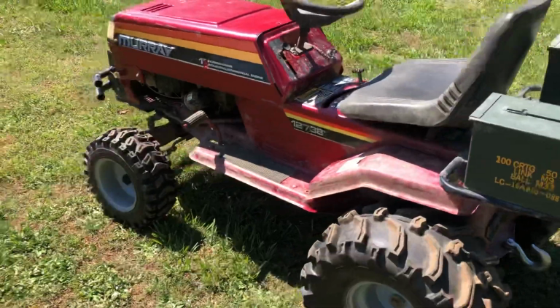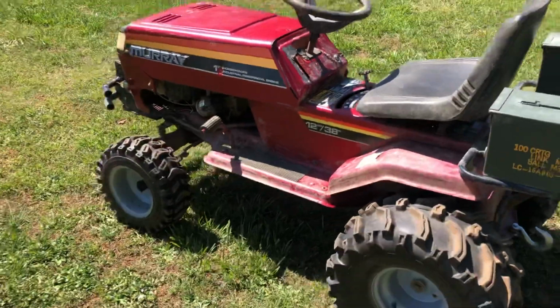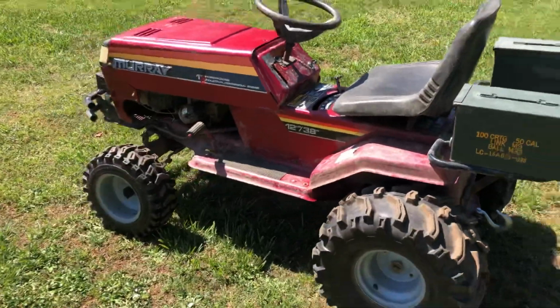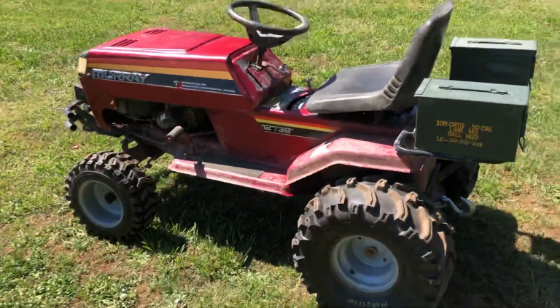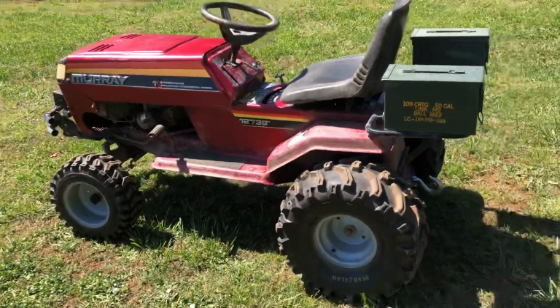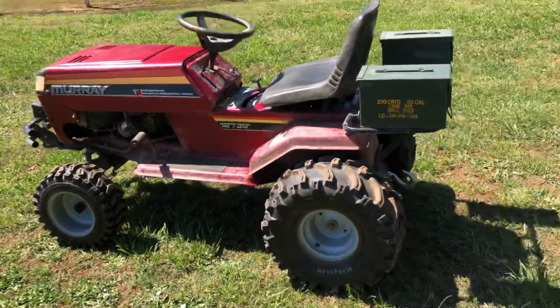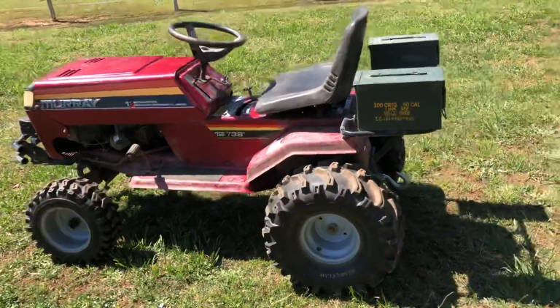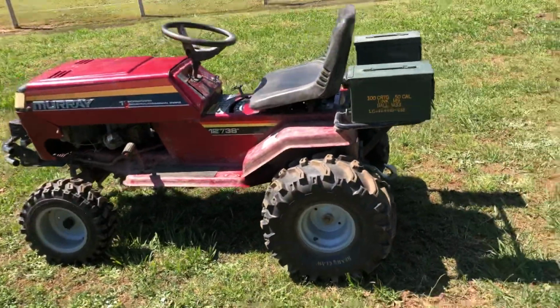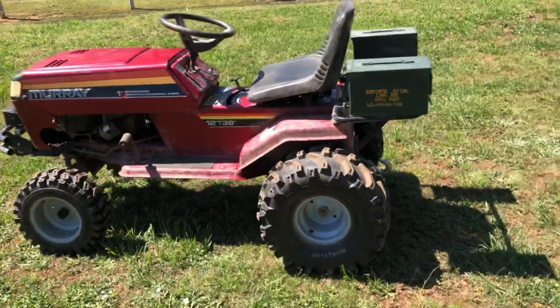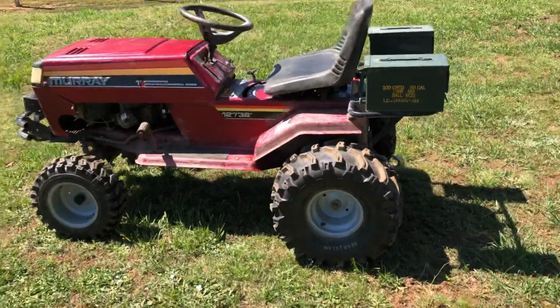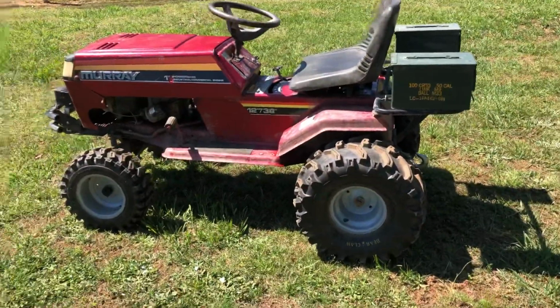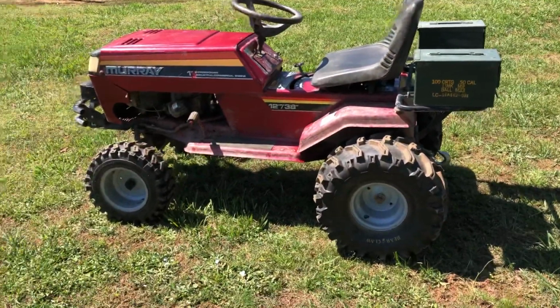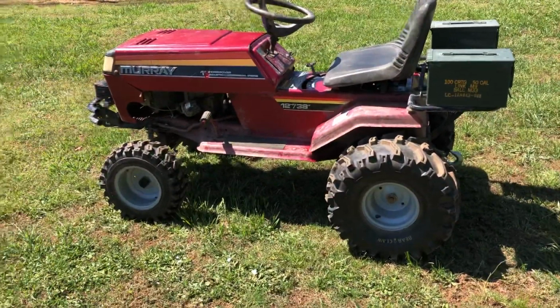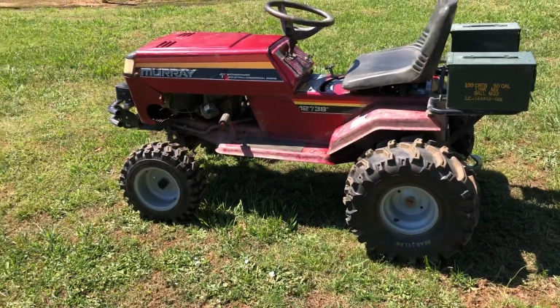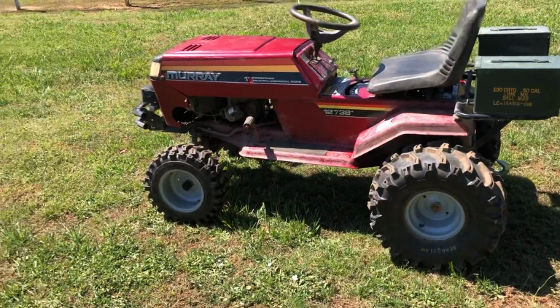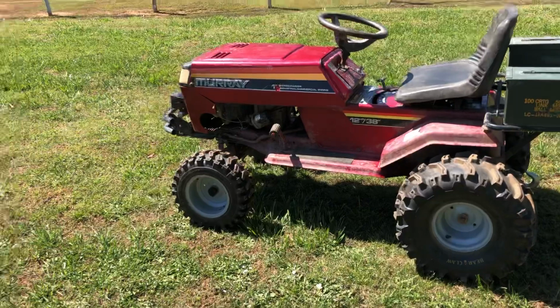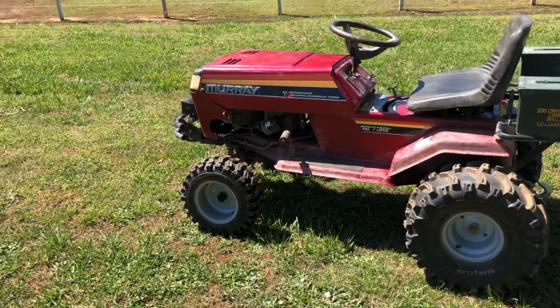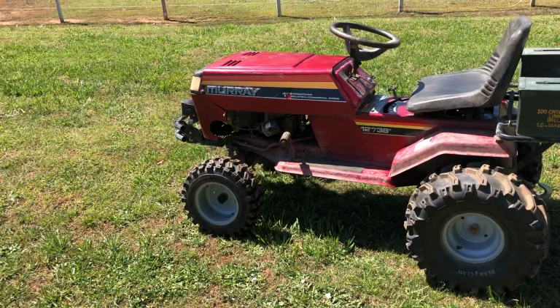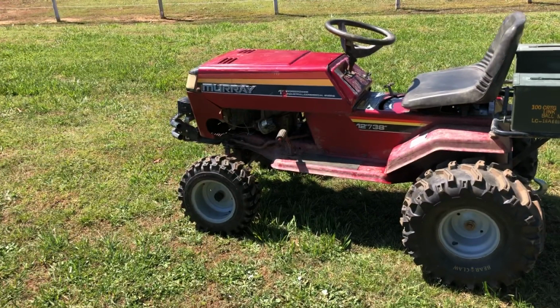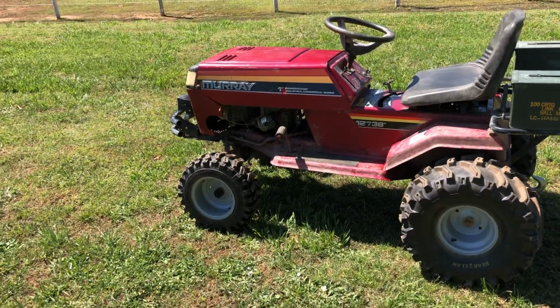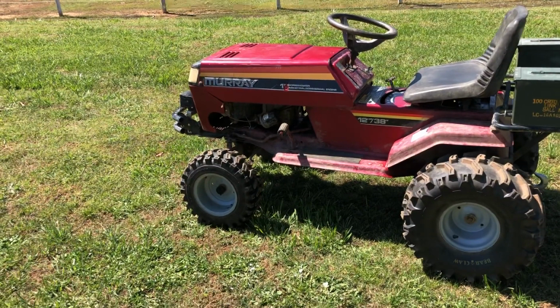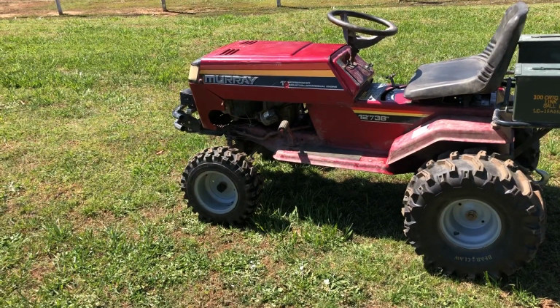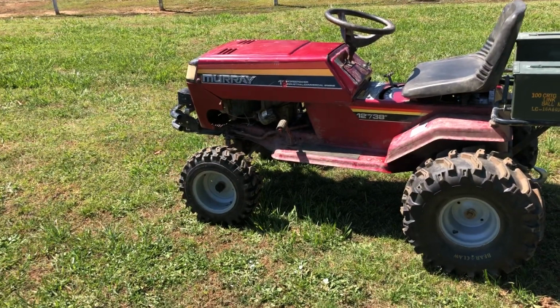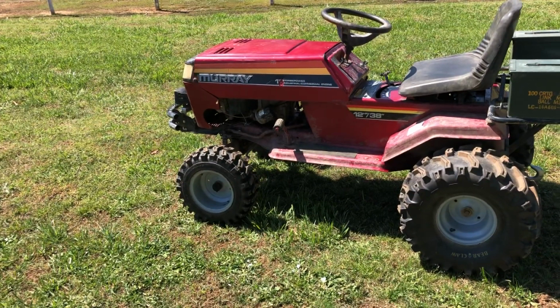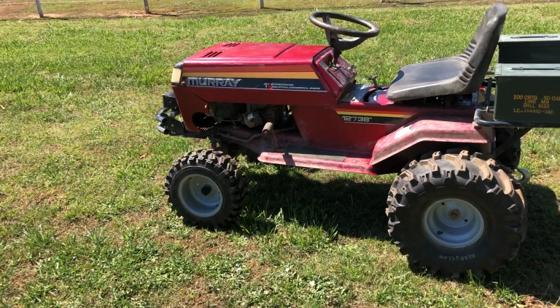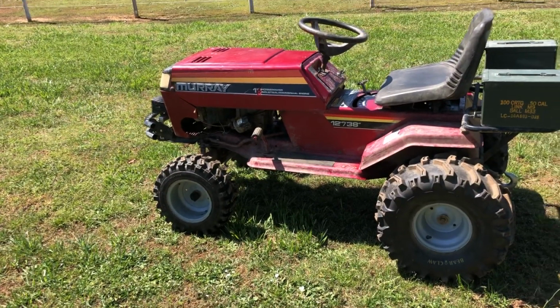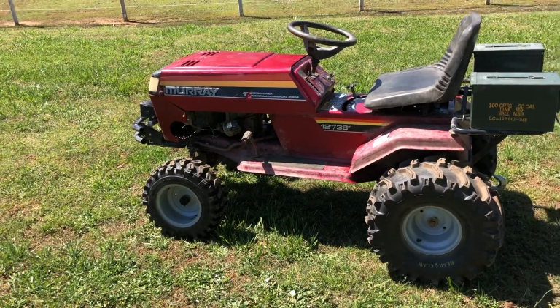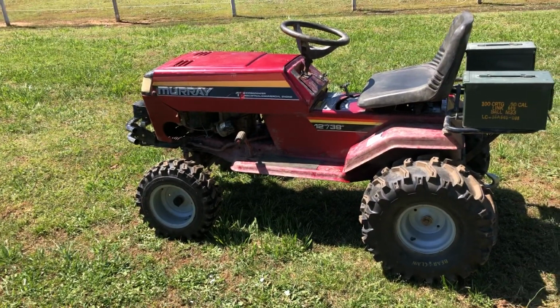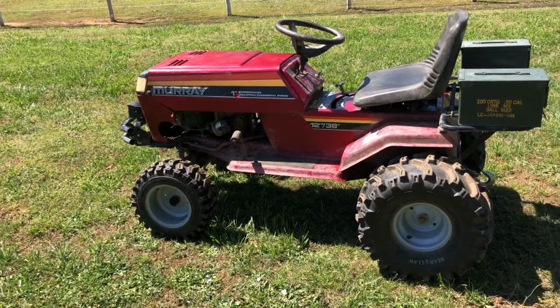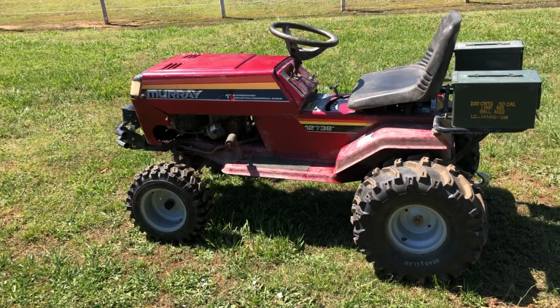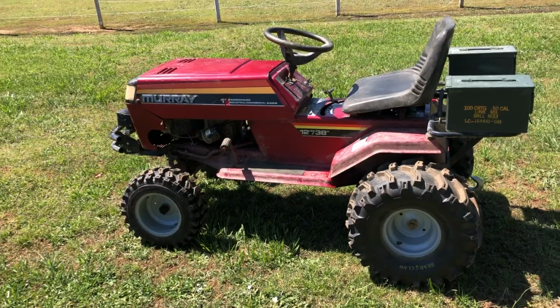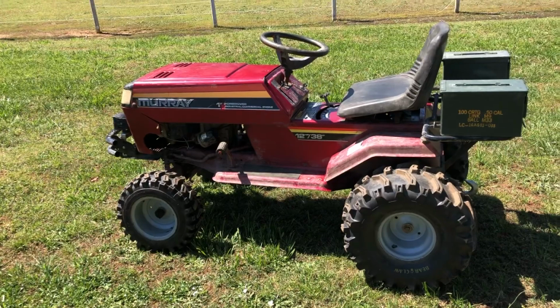I plan on putting a winch on it and maybe doing independent front suspension like a four-wheeler, and that's really about it for future plans.